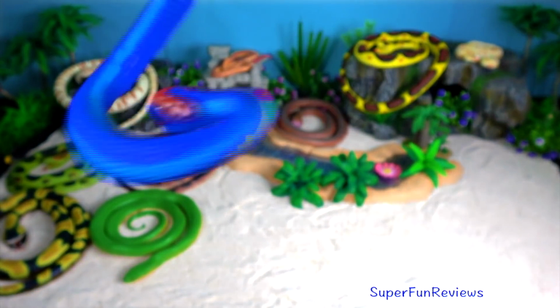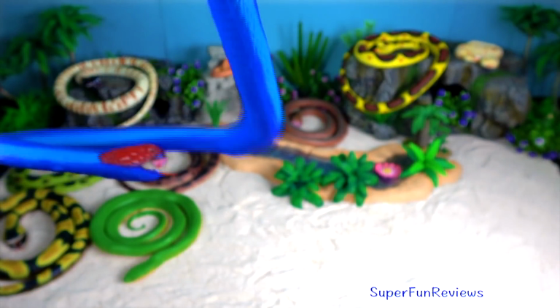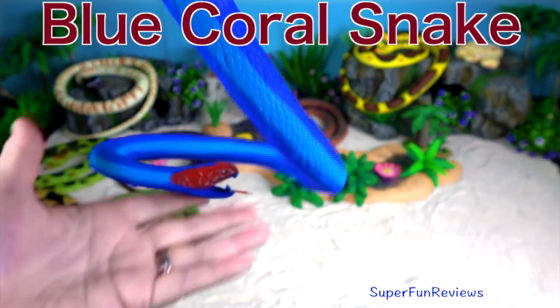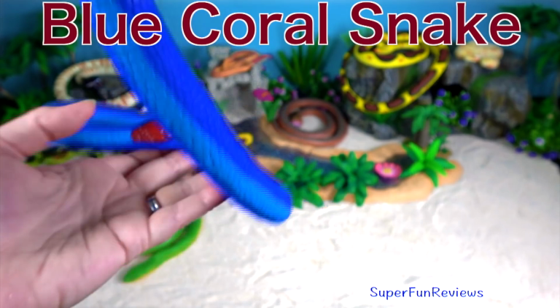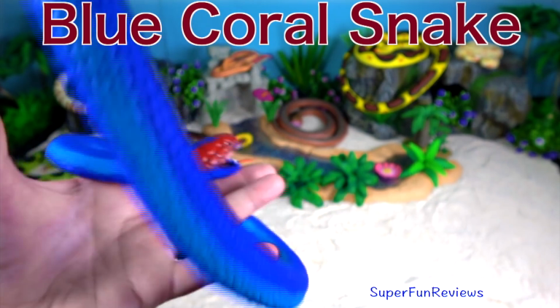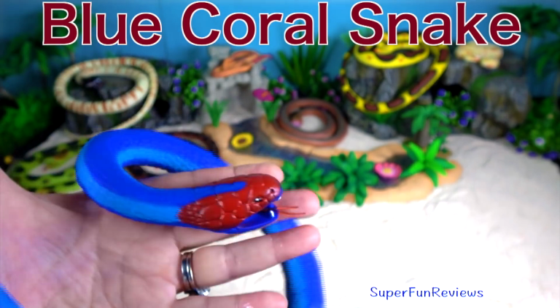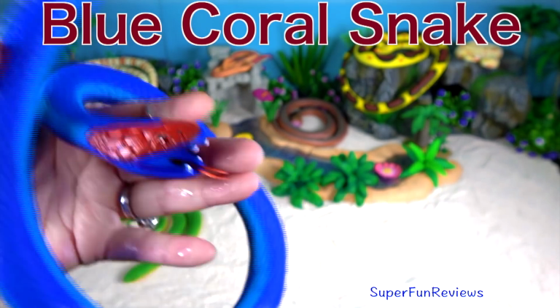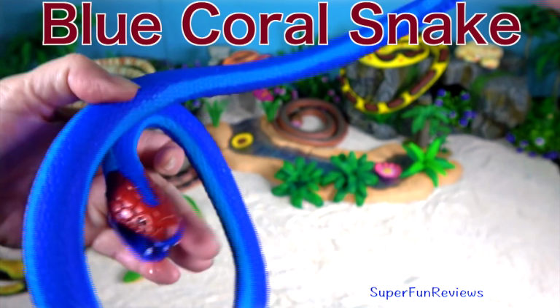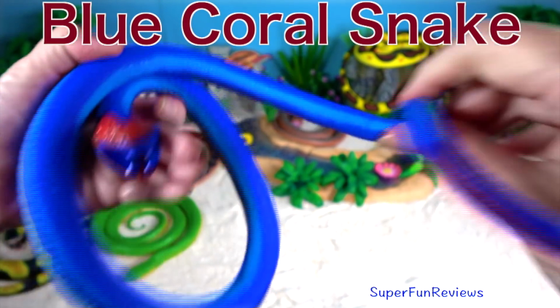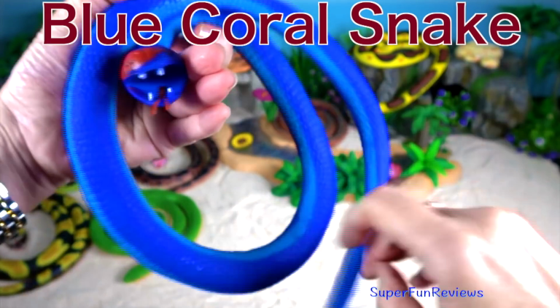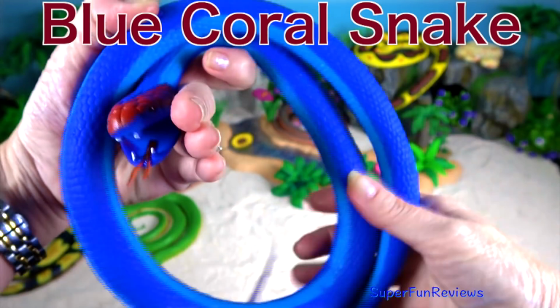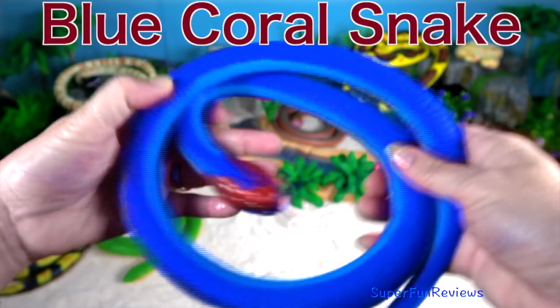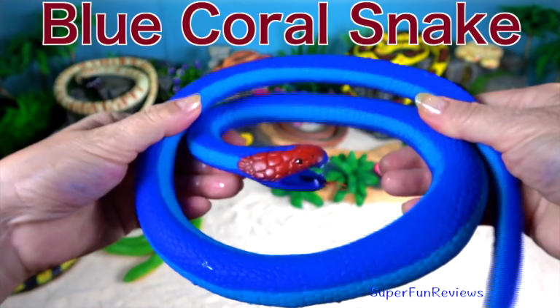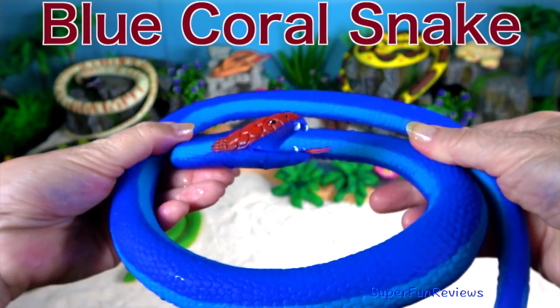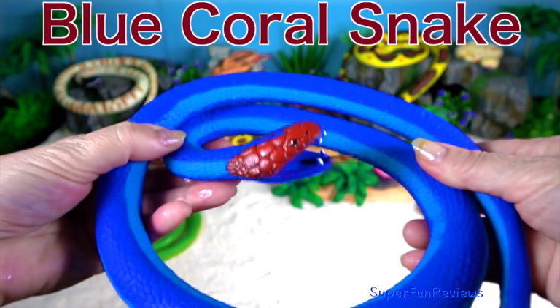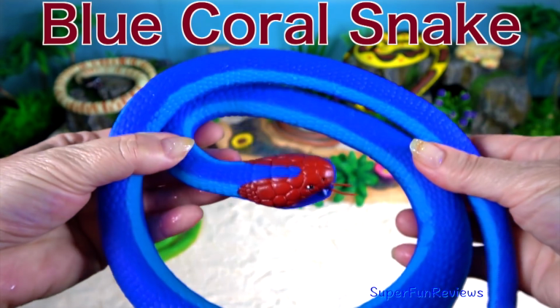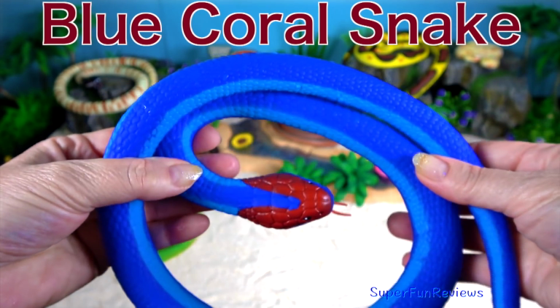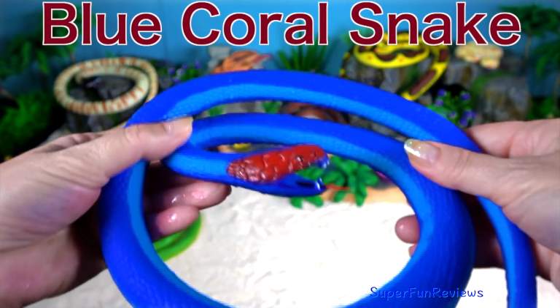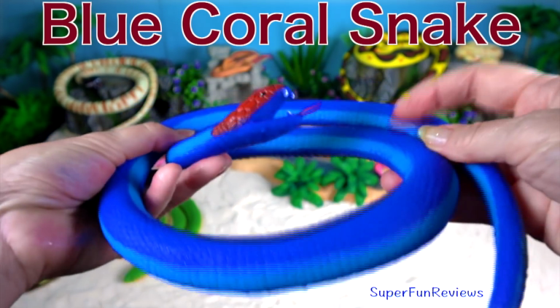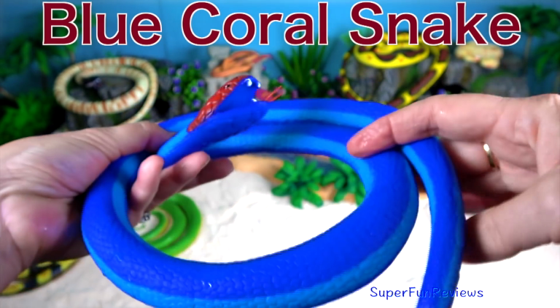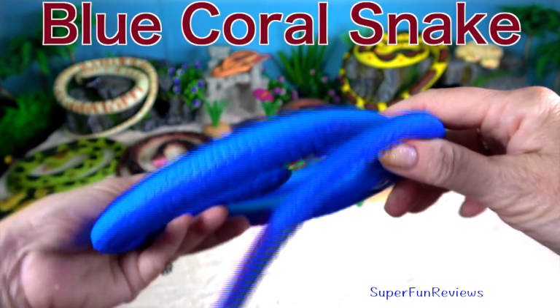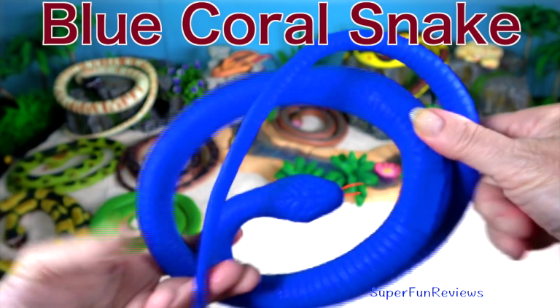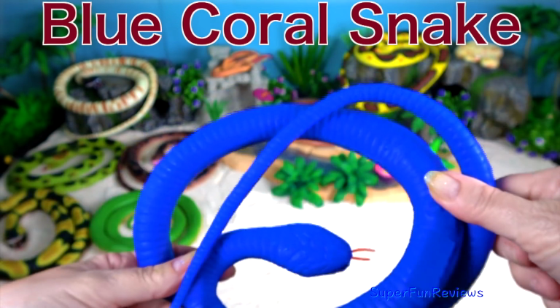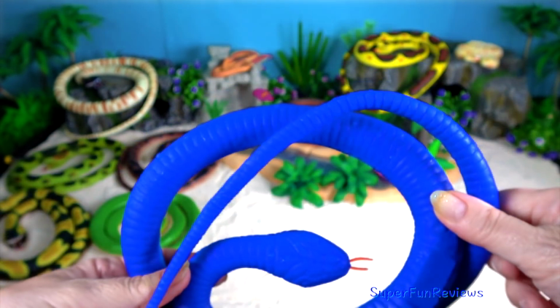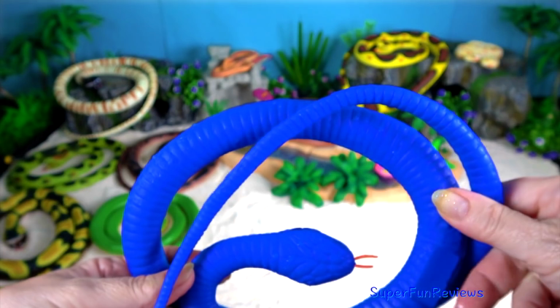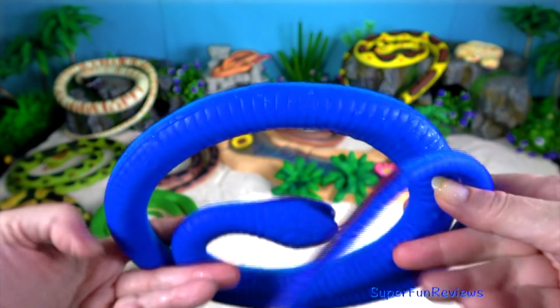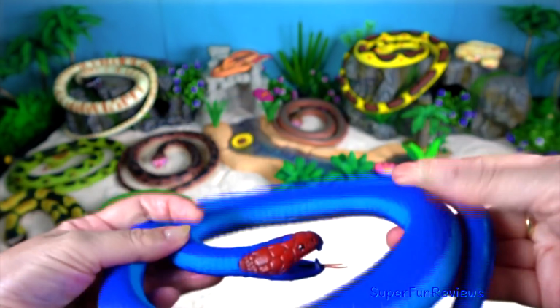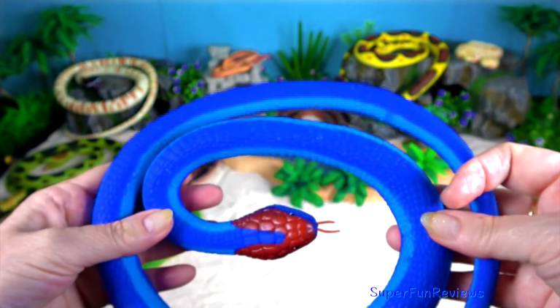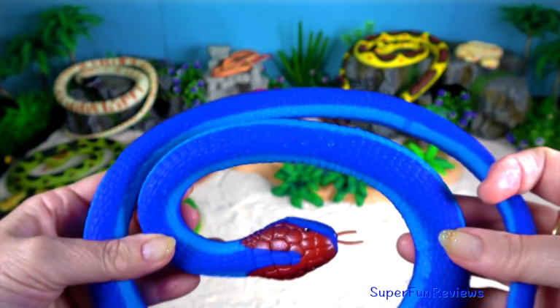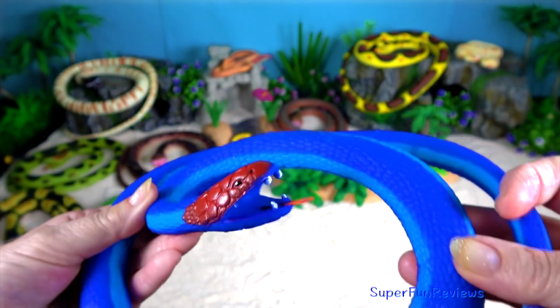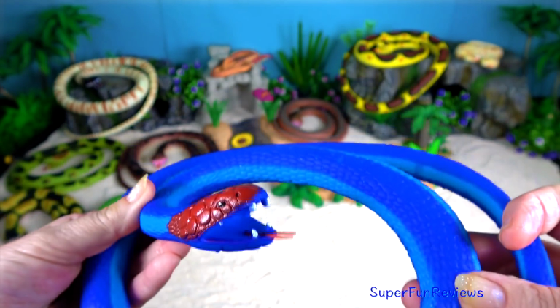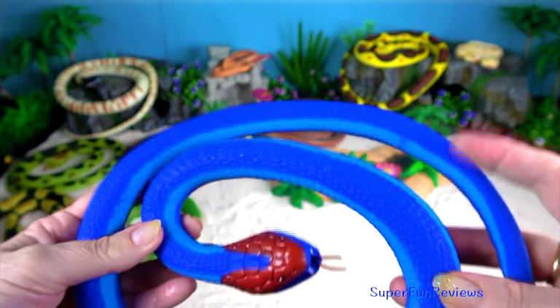Blue Coral Snake. The Blue Coral Snake is known for having a distinct red head, tail and belly. Adults can grow to be almost six feet or two metres long.